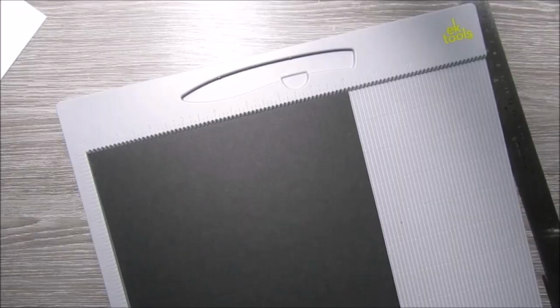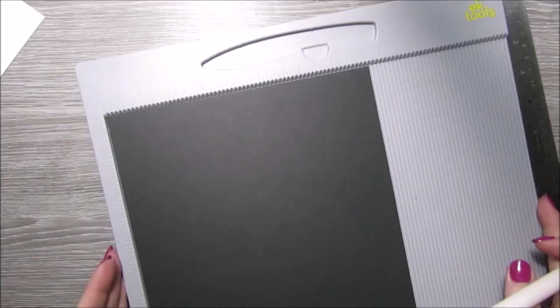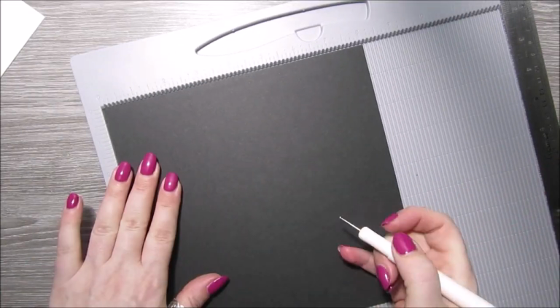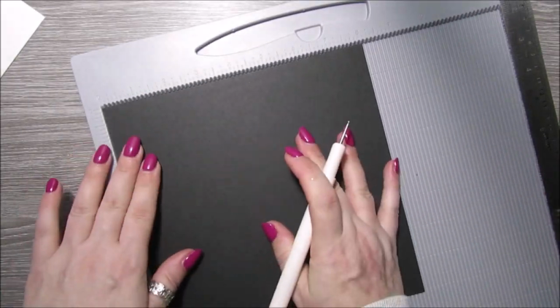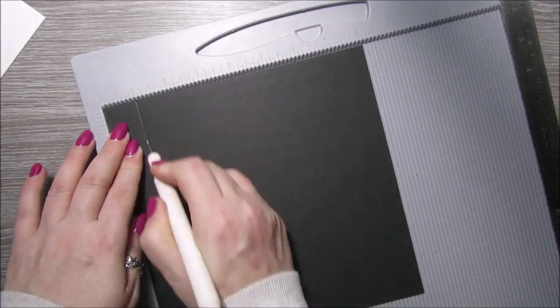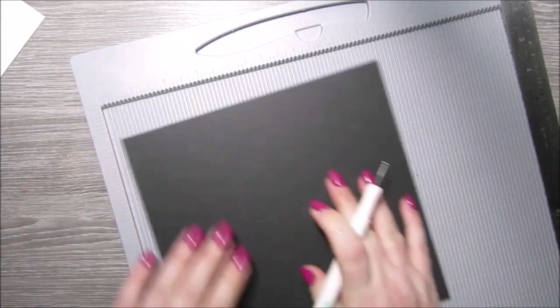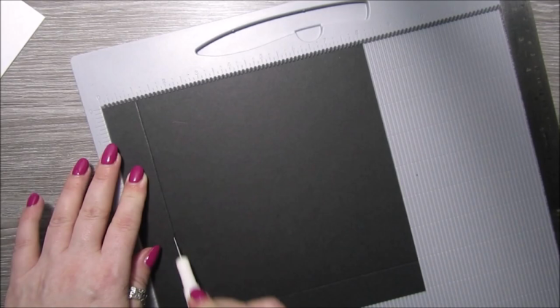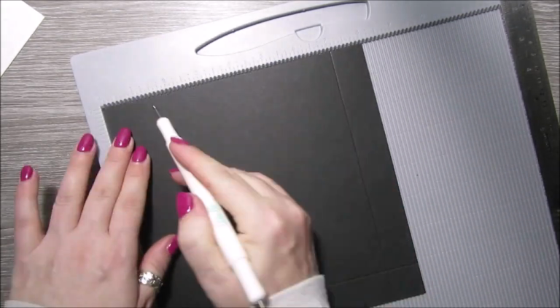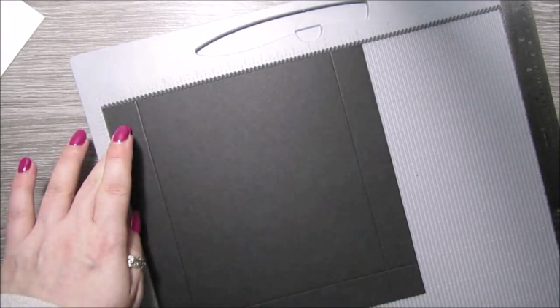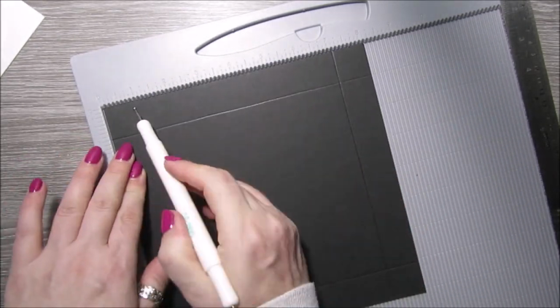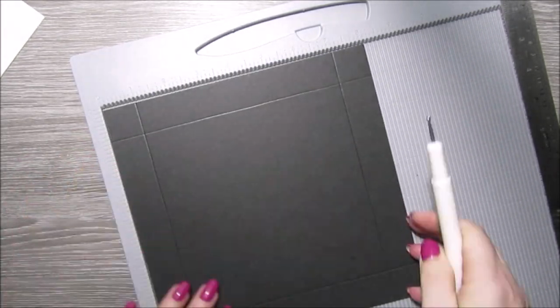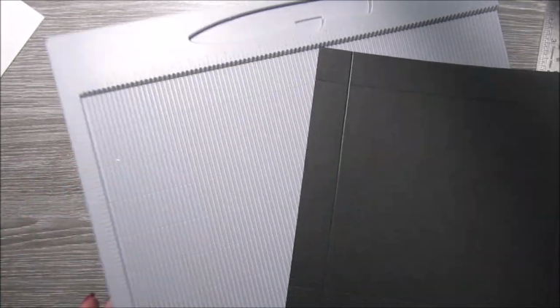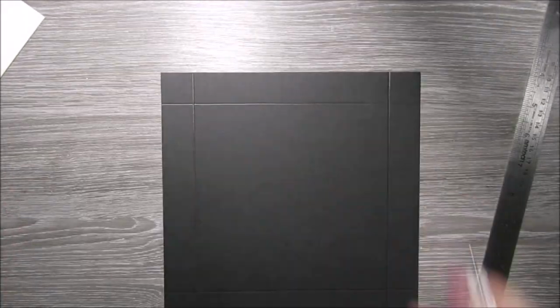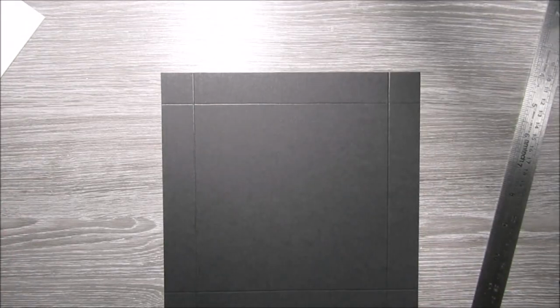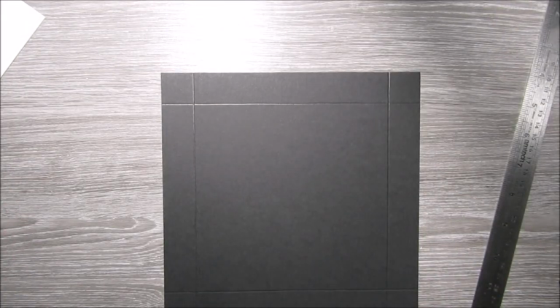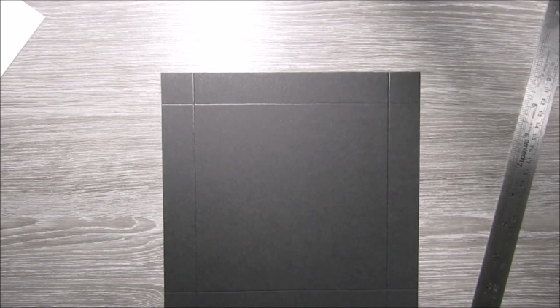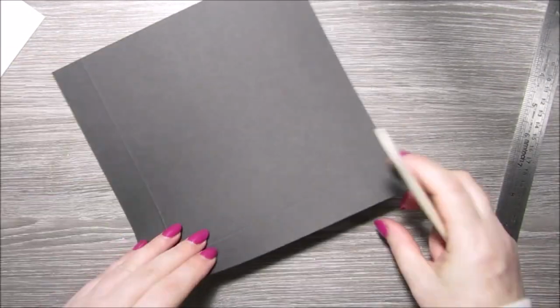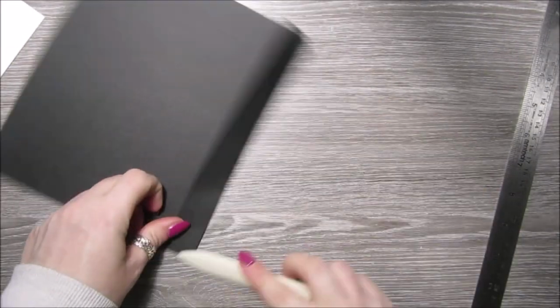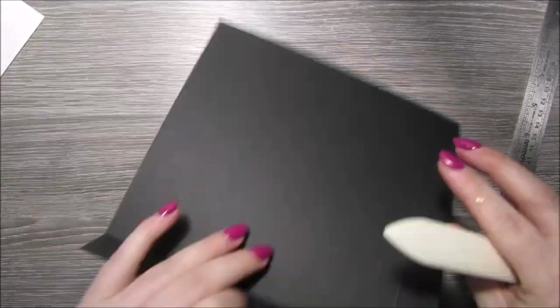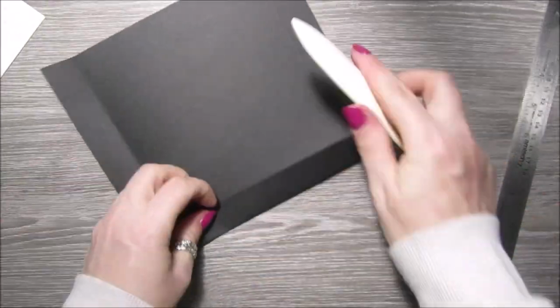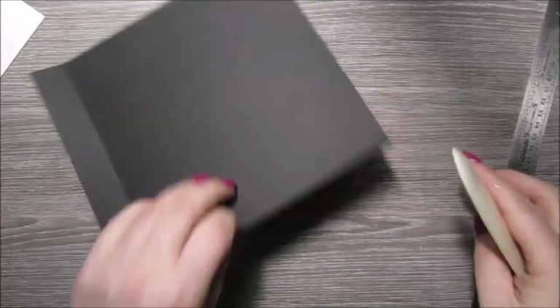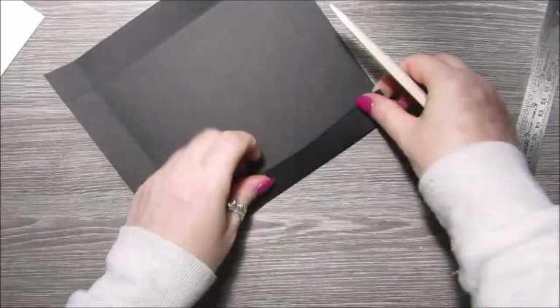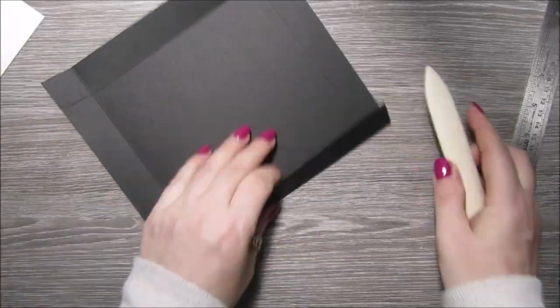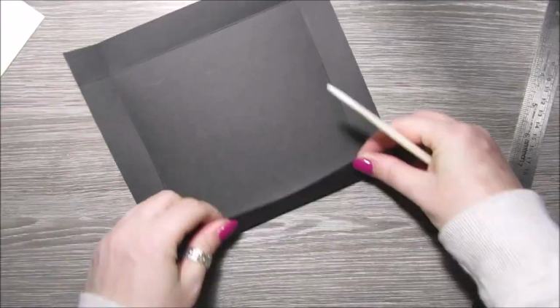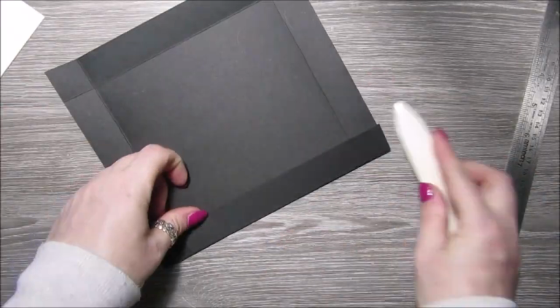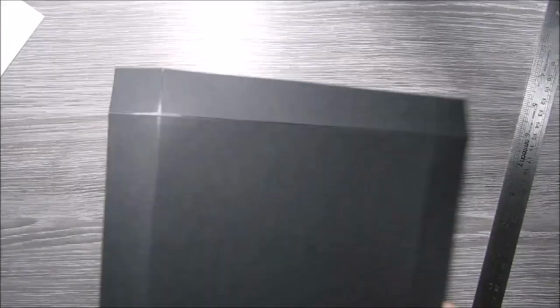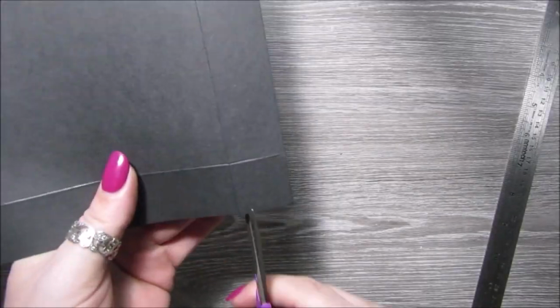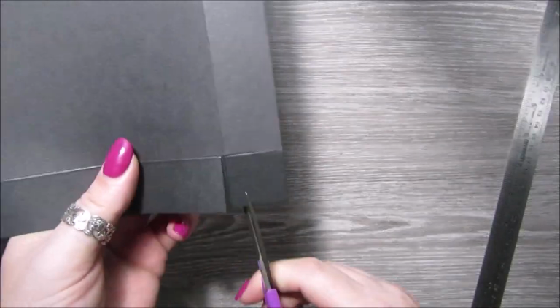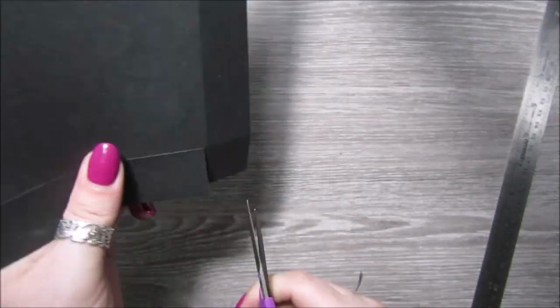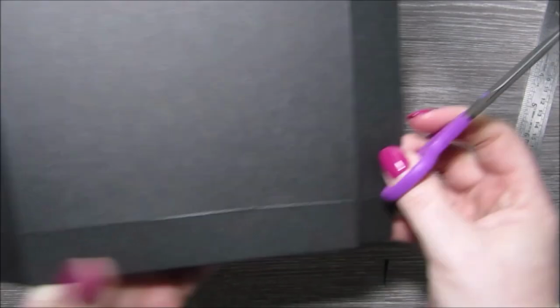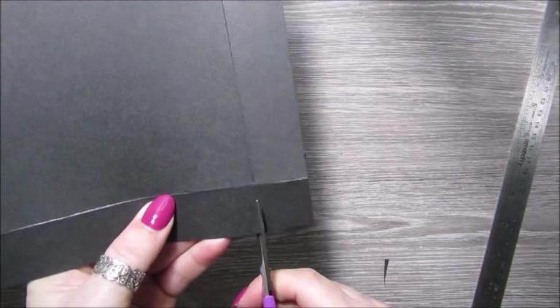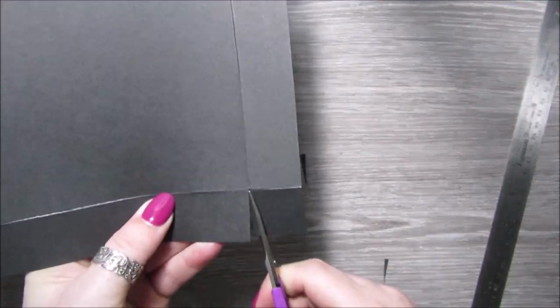The hat fits lovely into the box. The lid of the box is eight and one eighth by eight and one eighth, and you need to score all four sides at one inch.